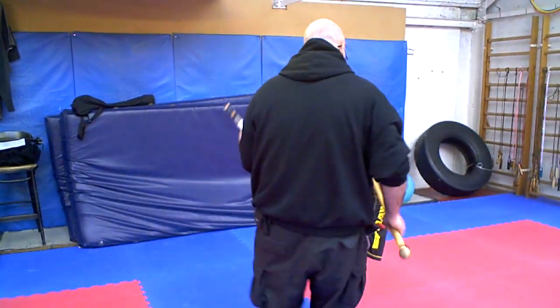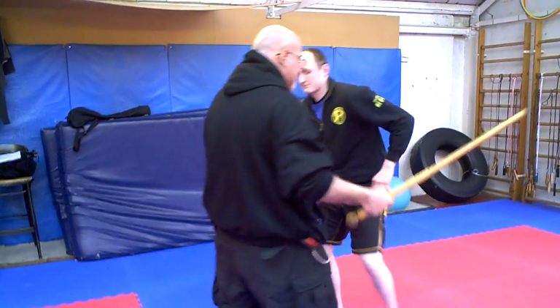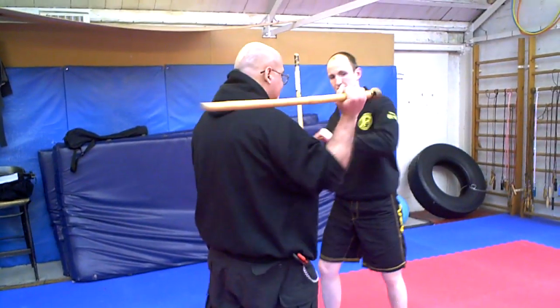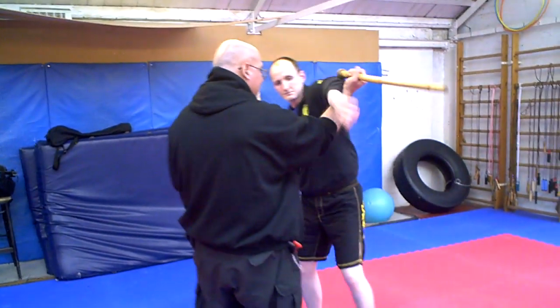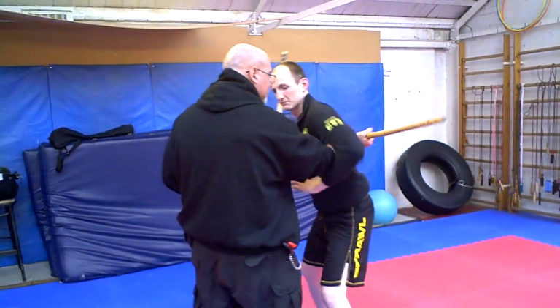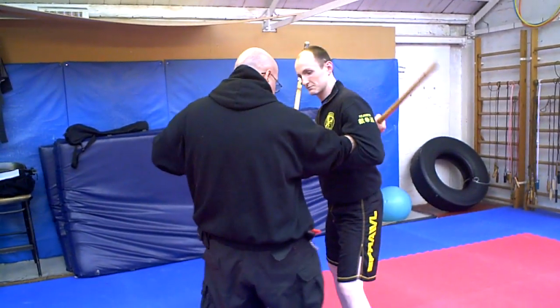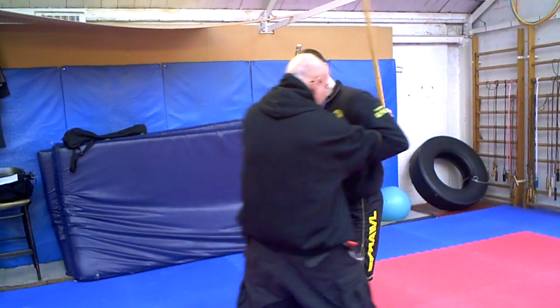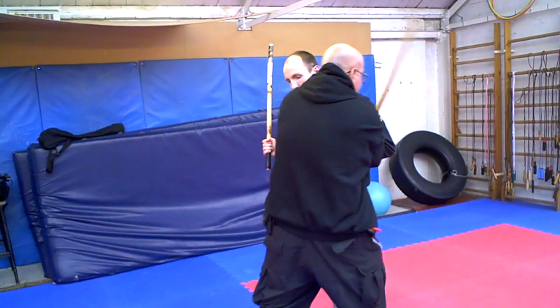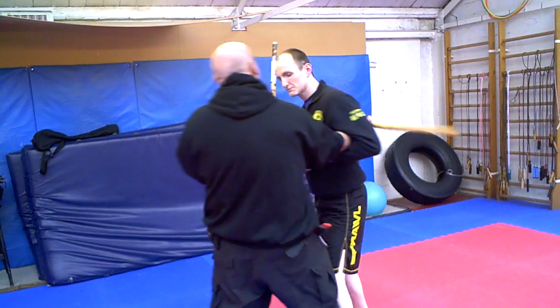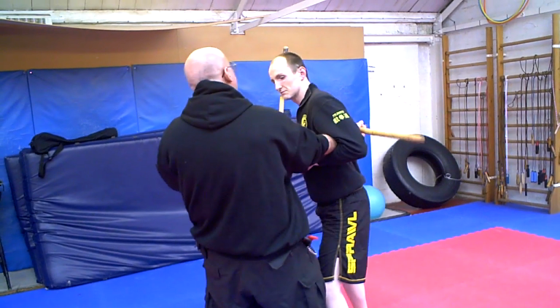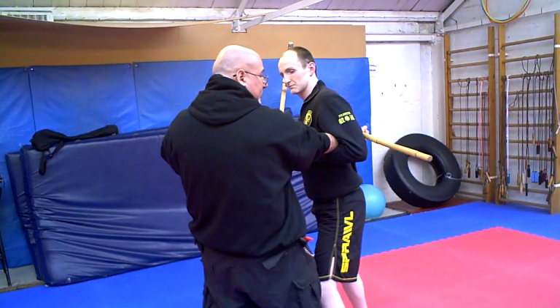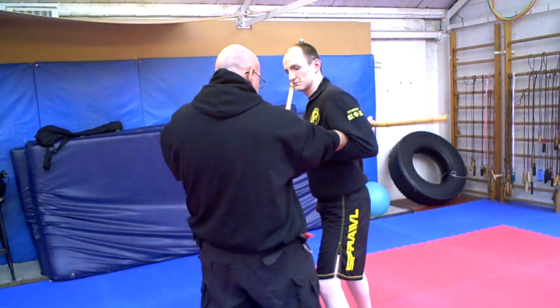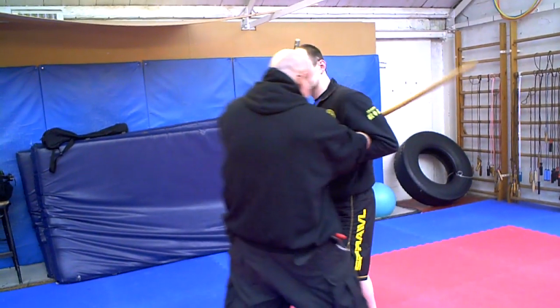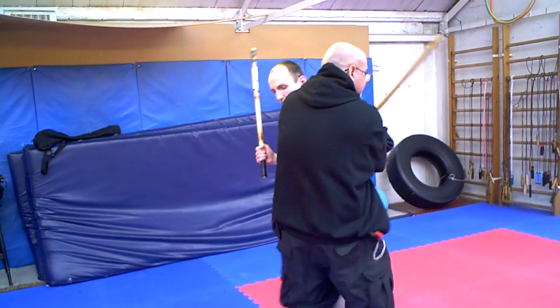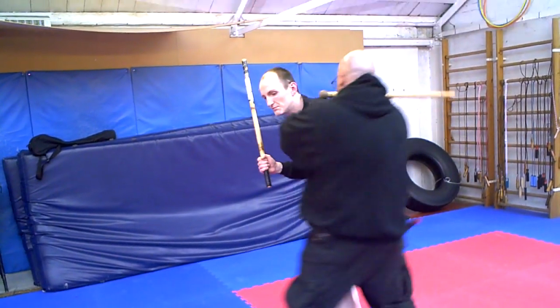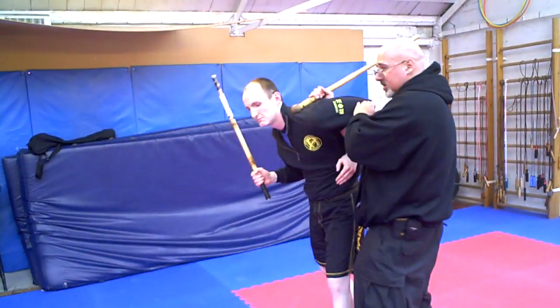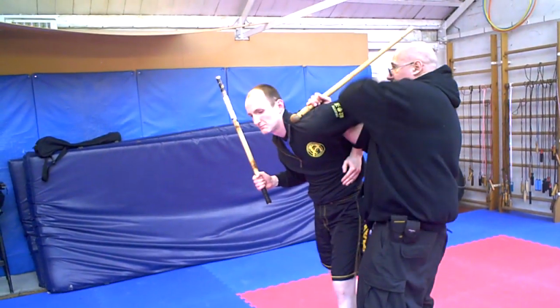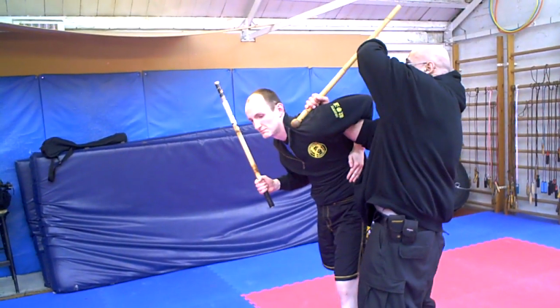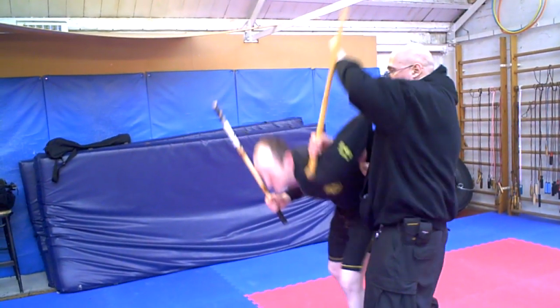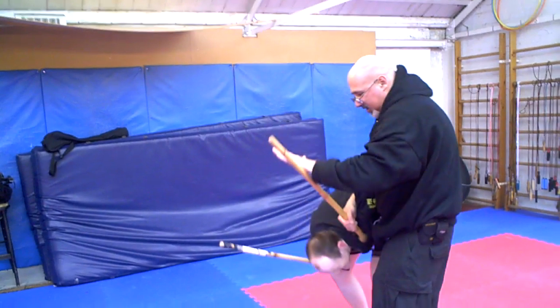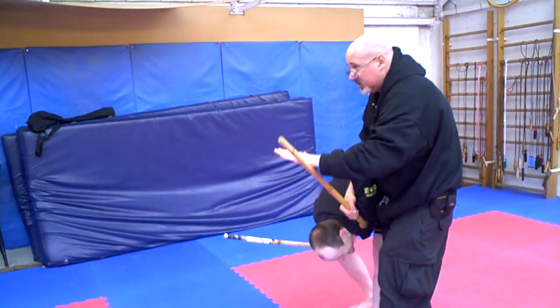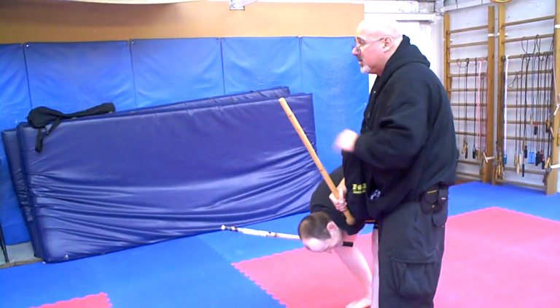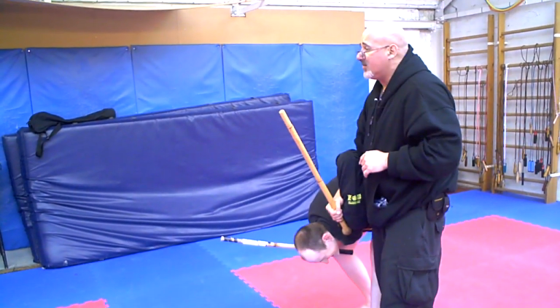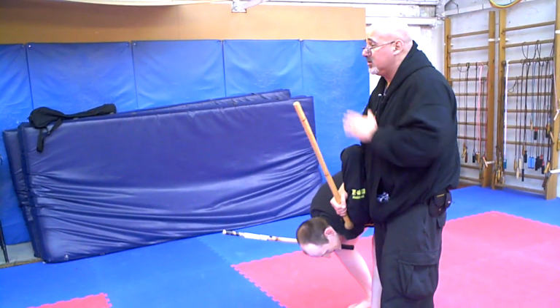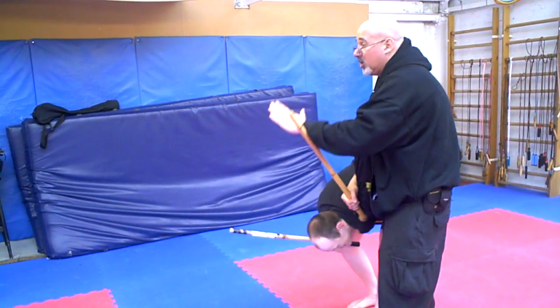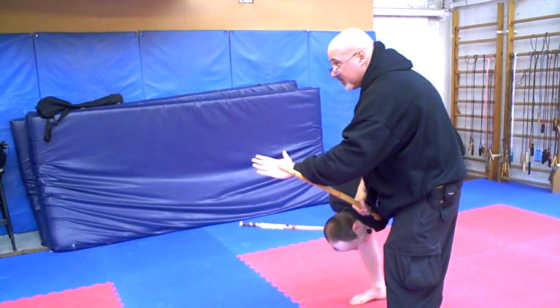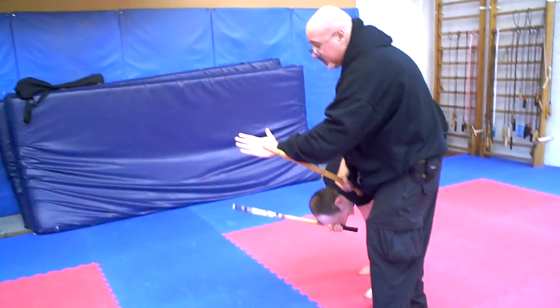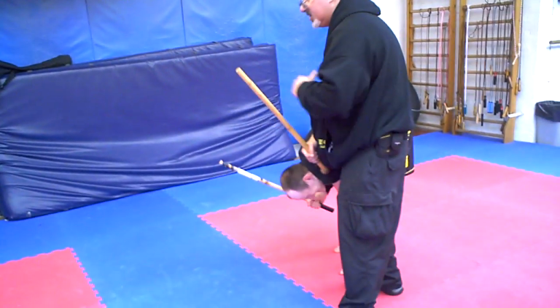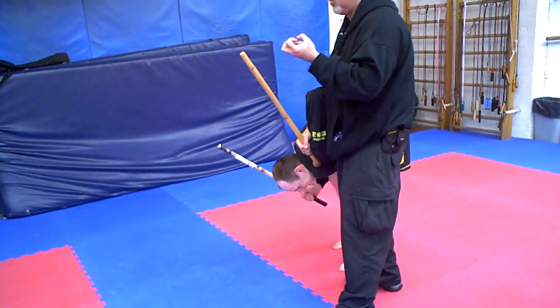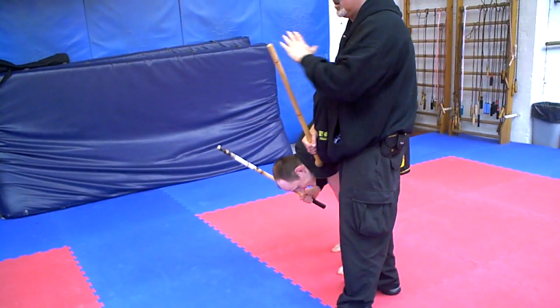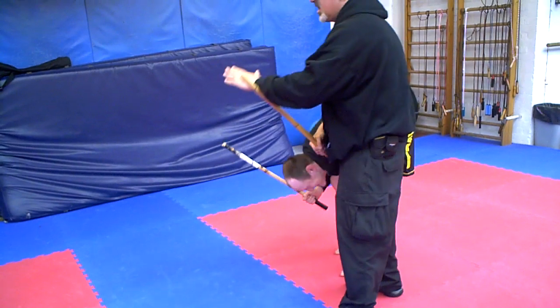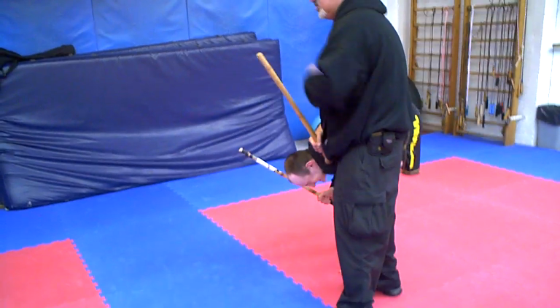If he snakes the arm itself, punch in. If you resist, you're going to get hit with the stick. So you punch in, raise this up, and do a lever right against his clavicle shoulder area. And that's a nice crunch and break. A lot of leverage here.